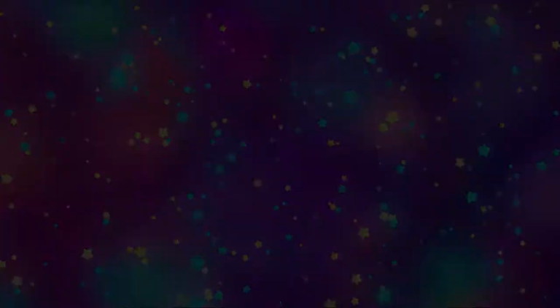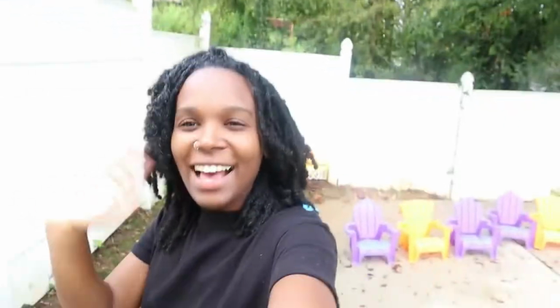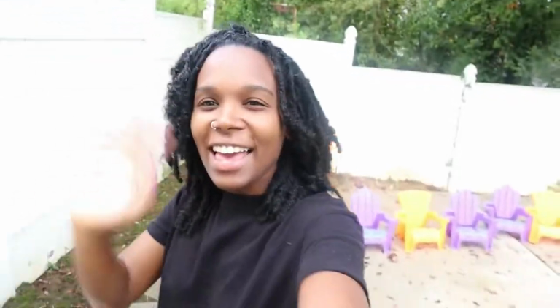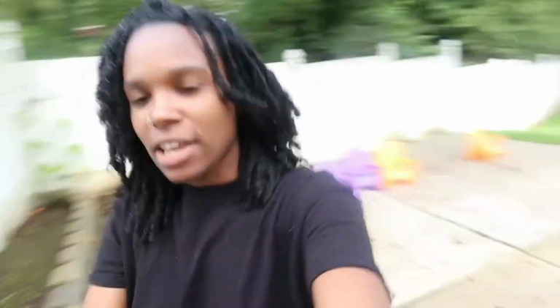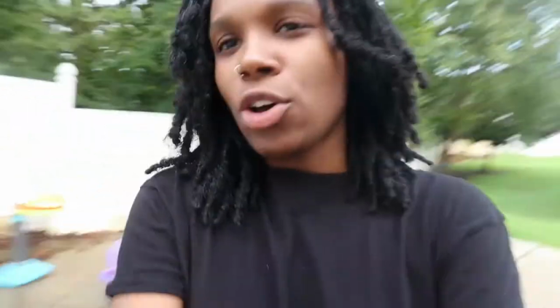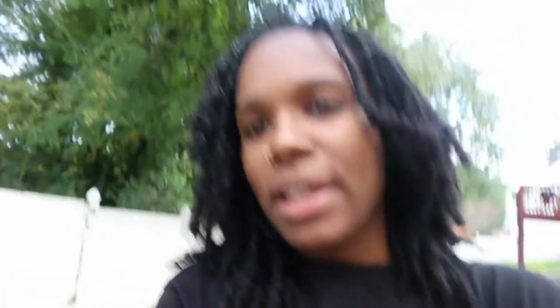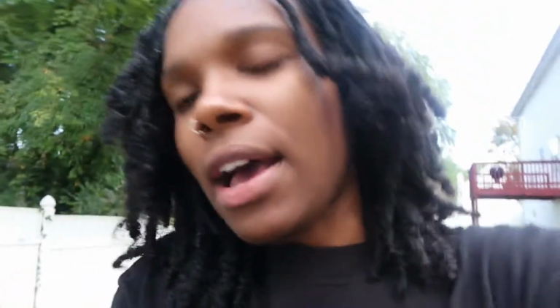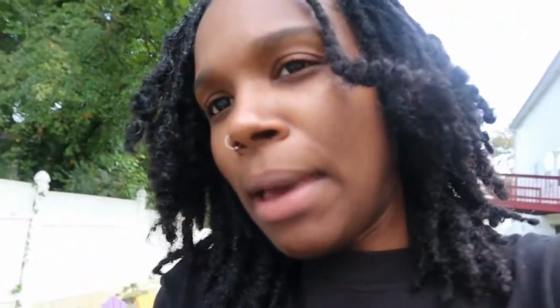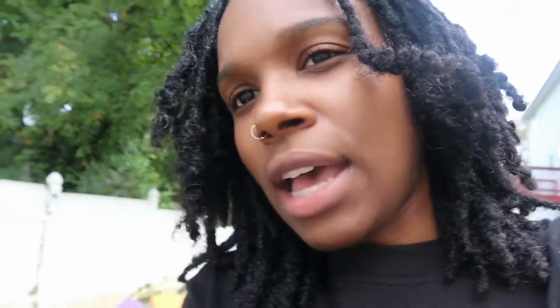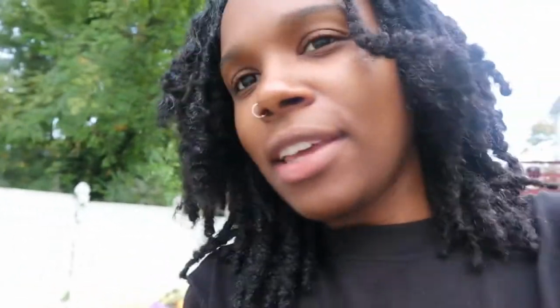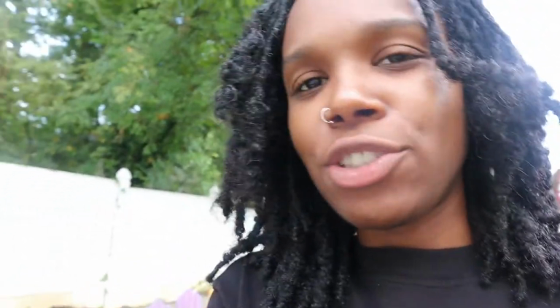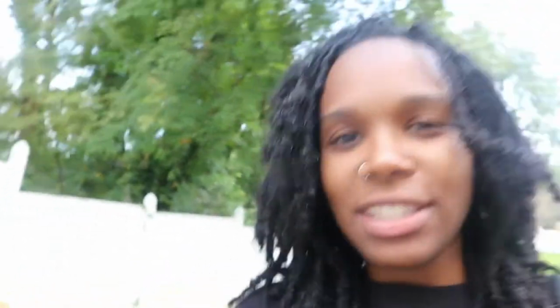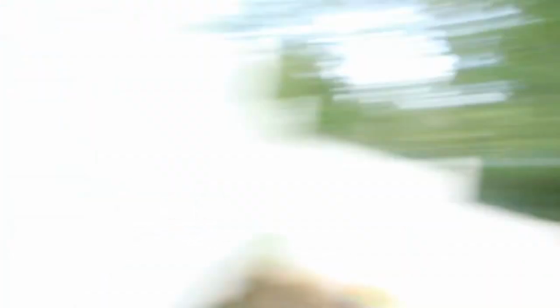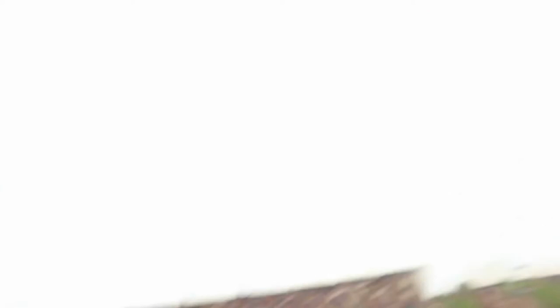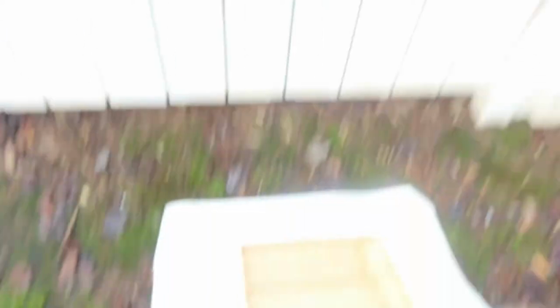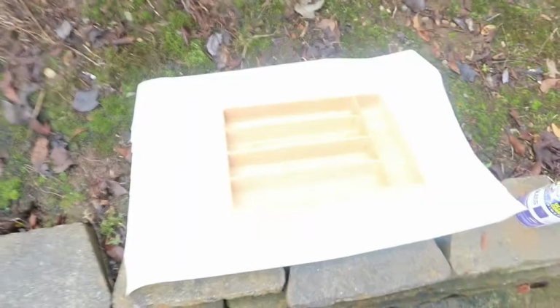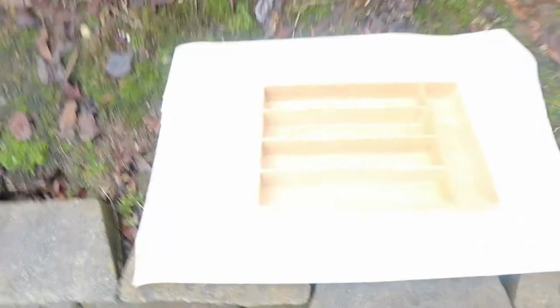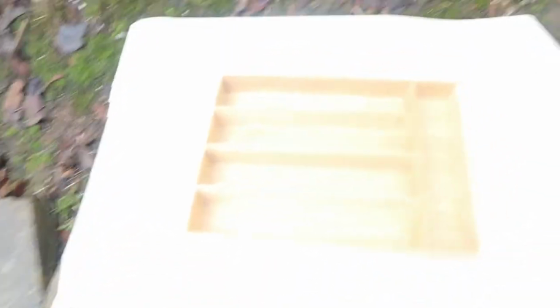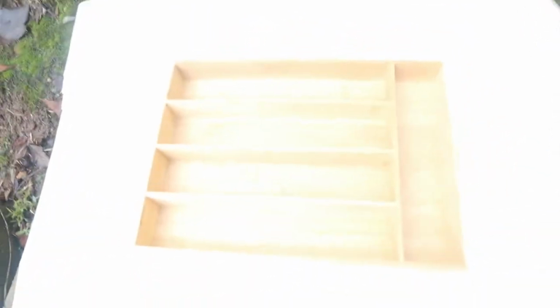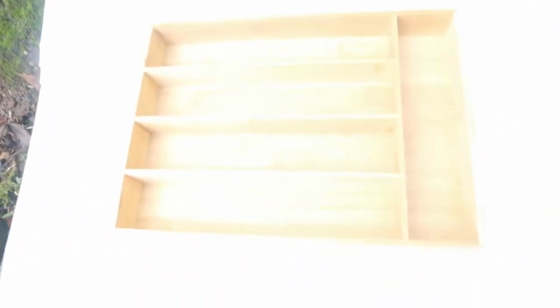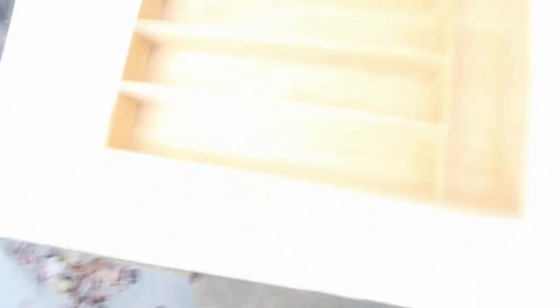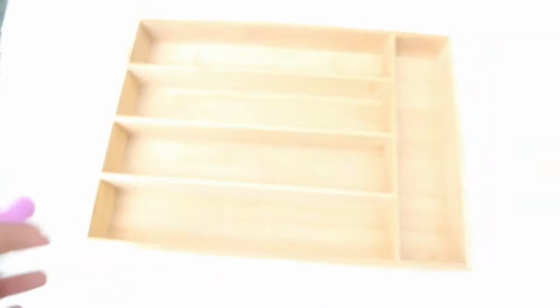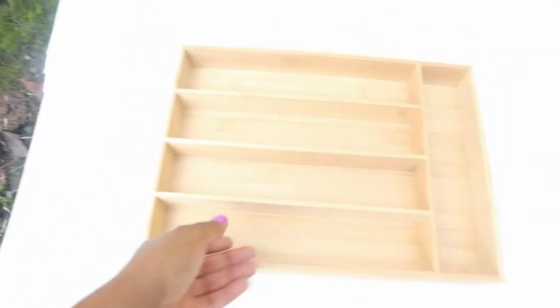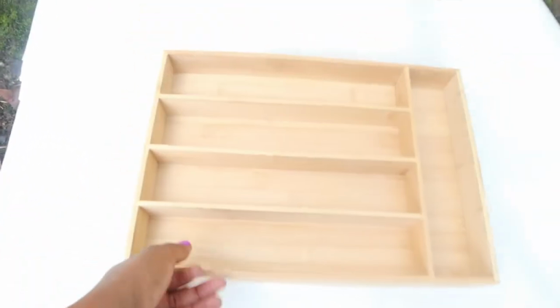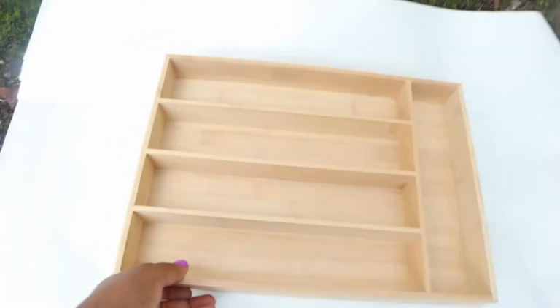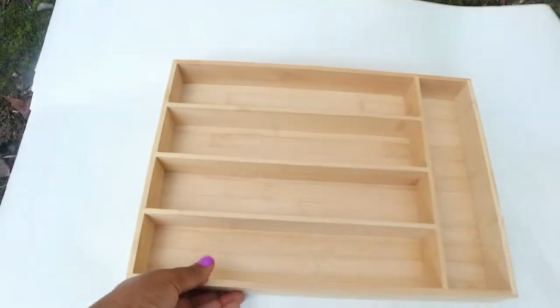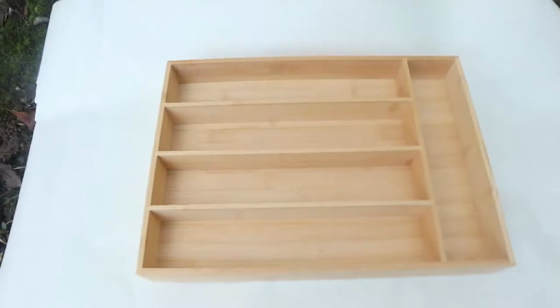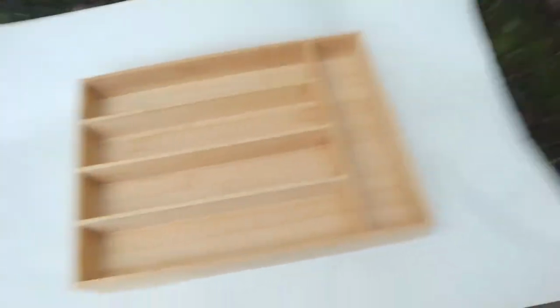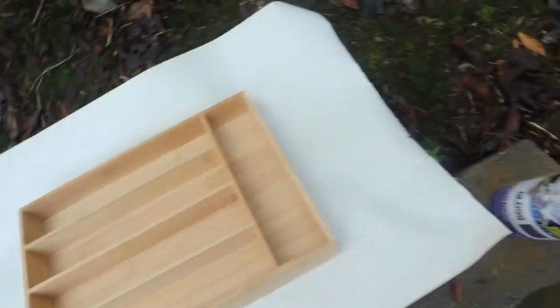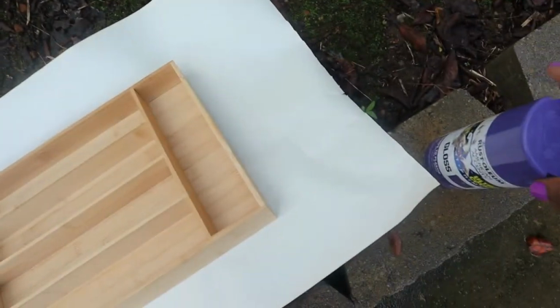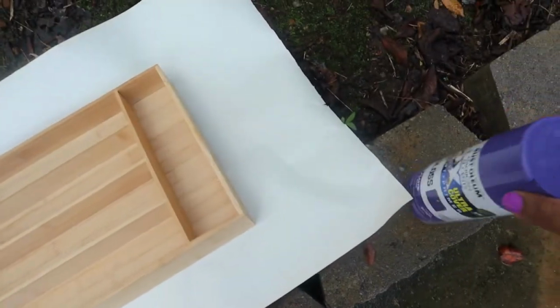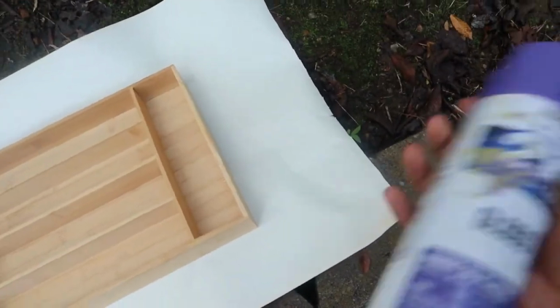Hi guys, so right now I am outside as you can see, and I am getting ready to spray paint my shelf. I told you guys in my last video I was going to be doing this instead of painting it.